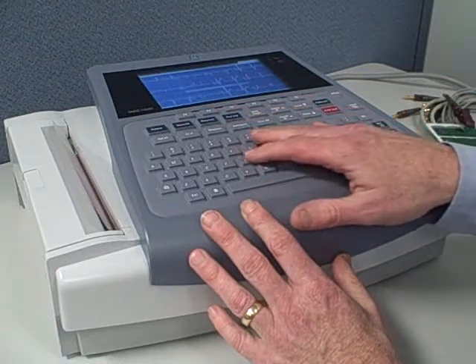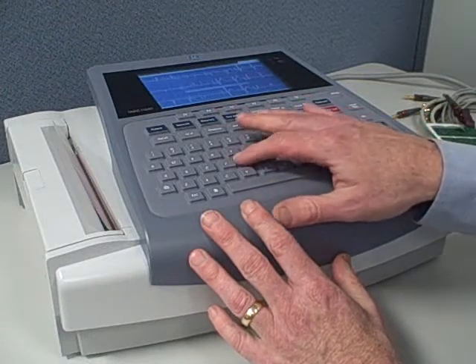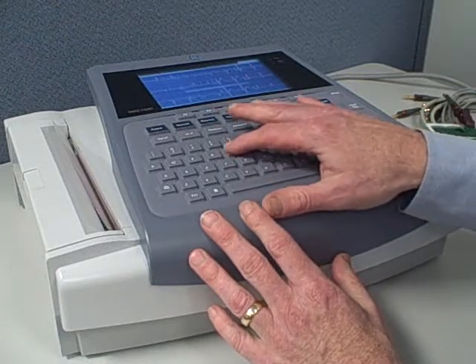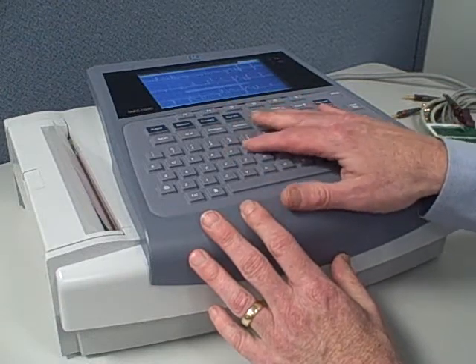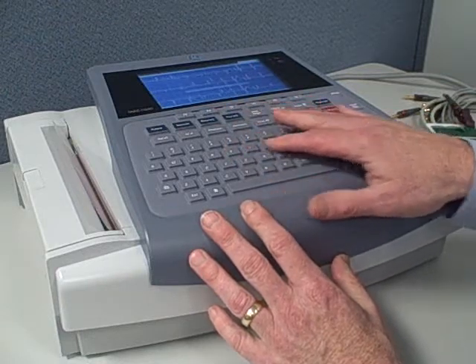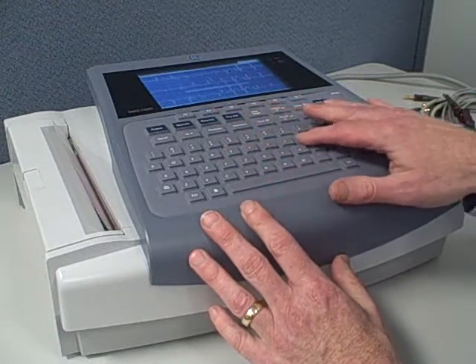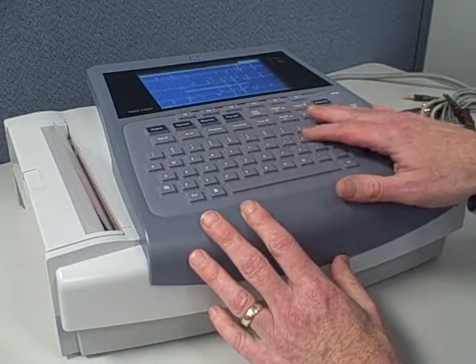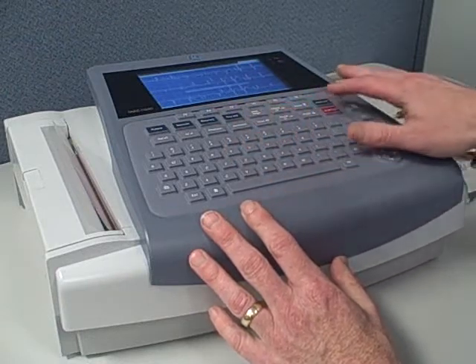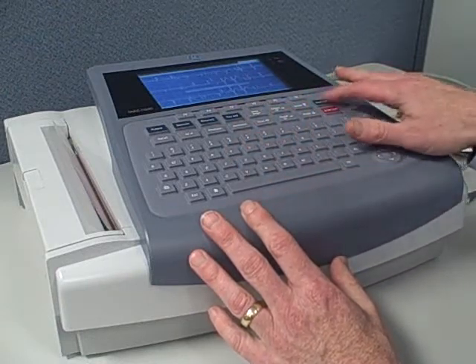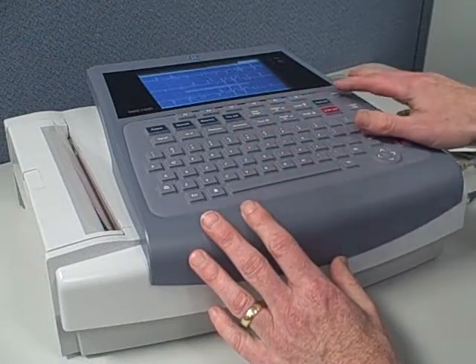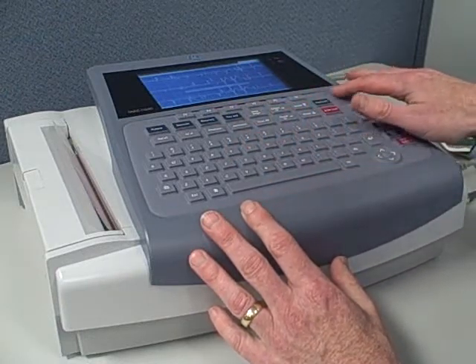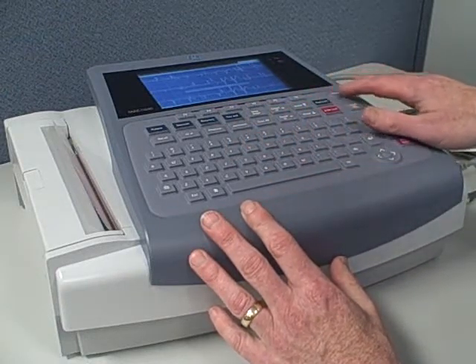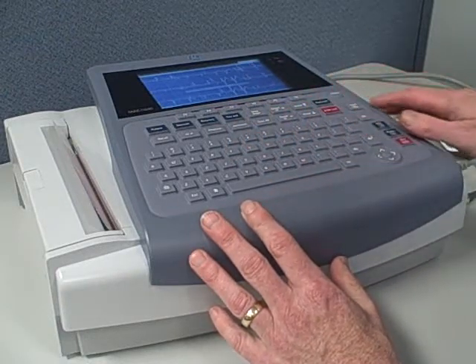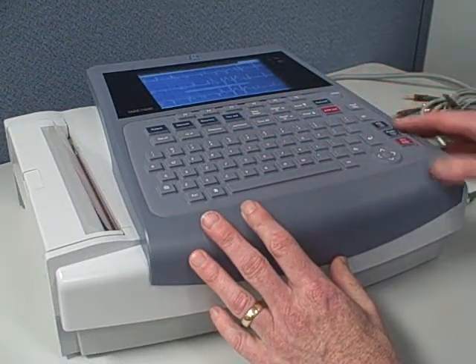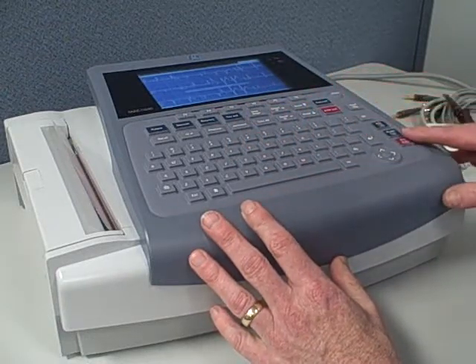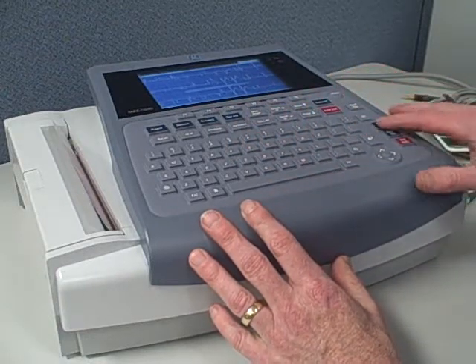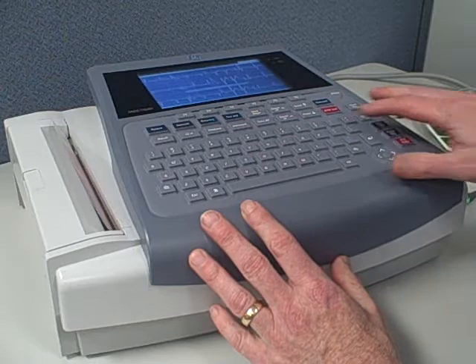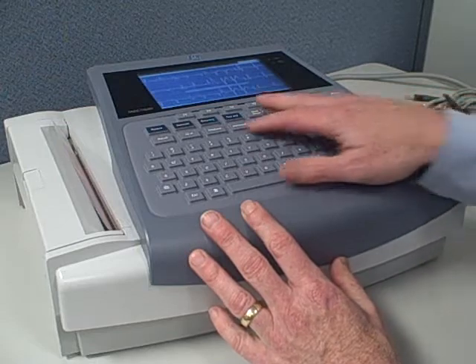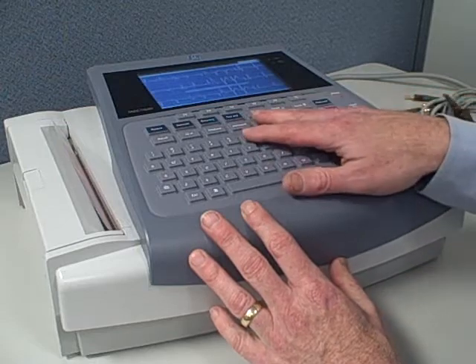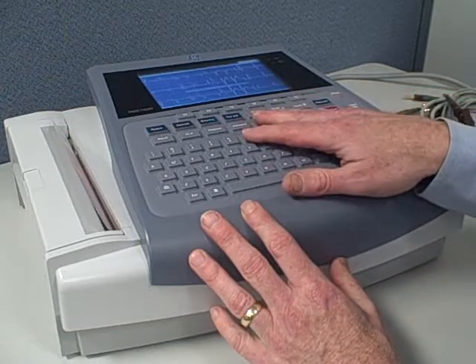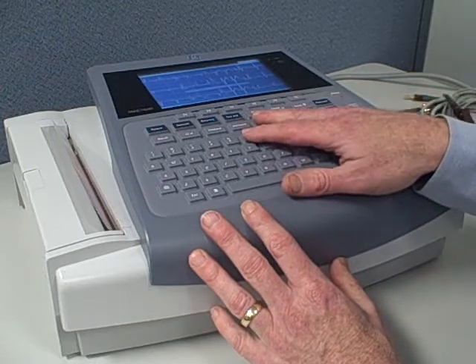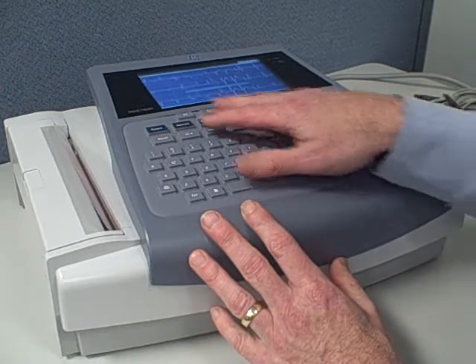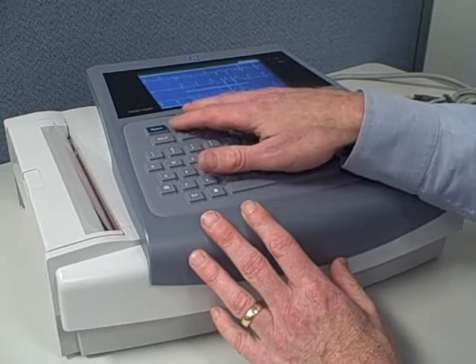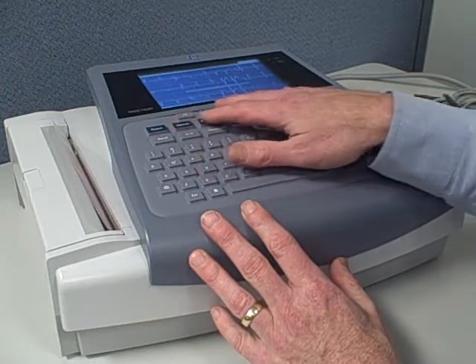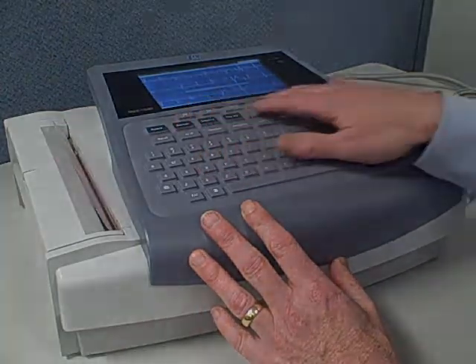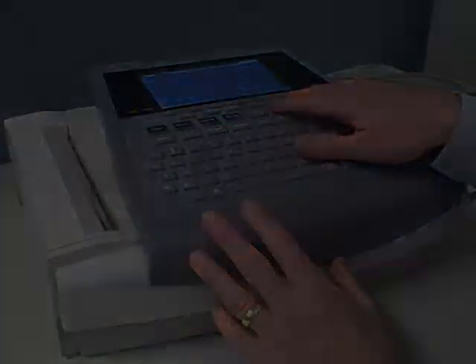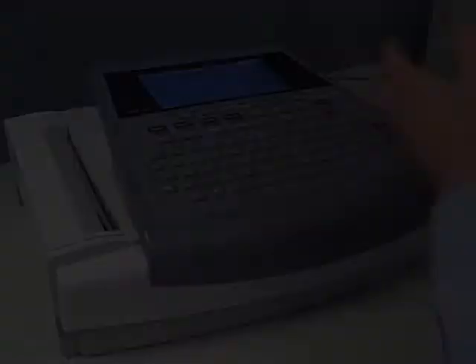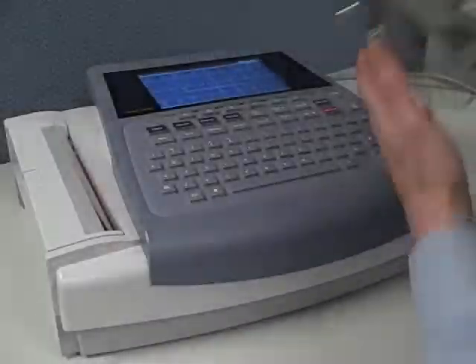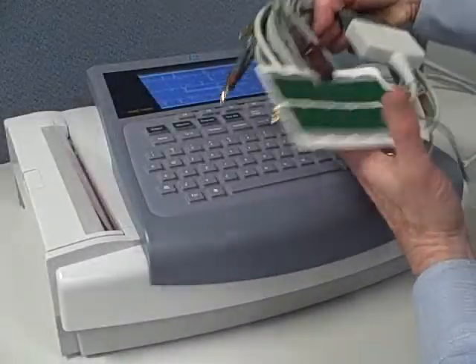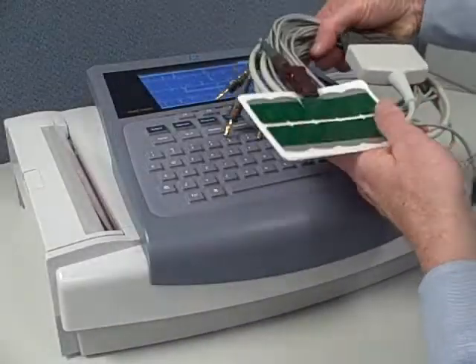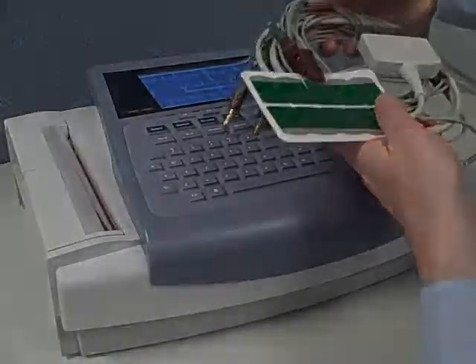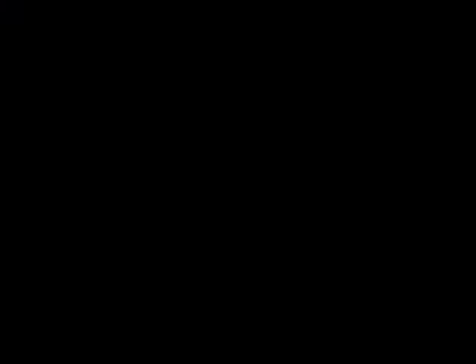A substantial machine, not a portable. A nice sealed keyboard is fluid proof, easy to read buttons, strong GE cabling system.